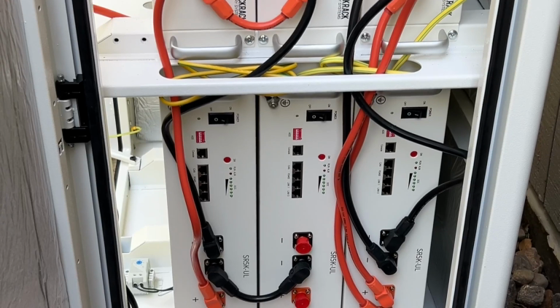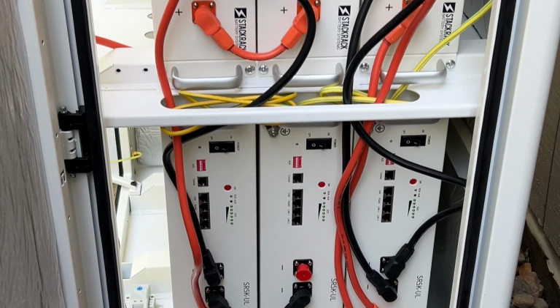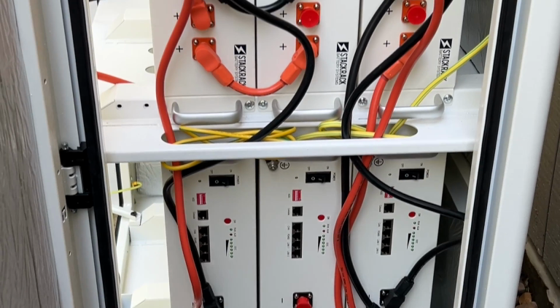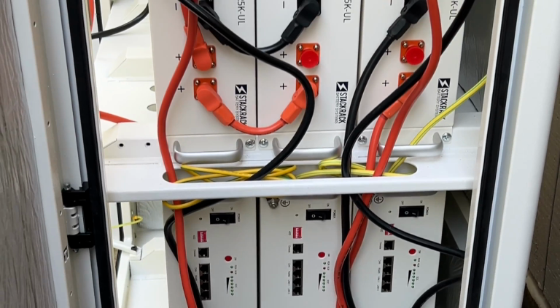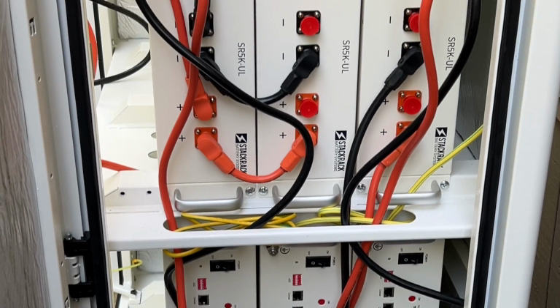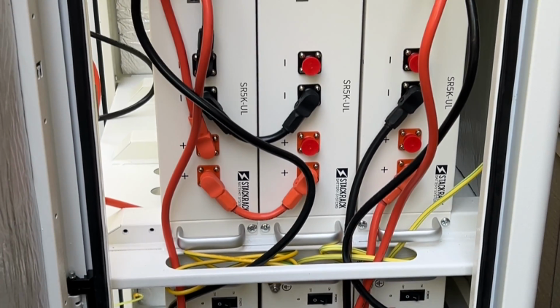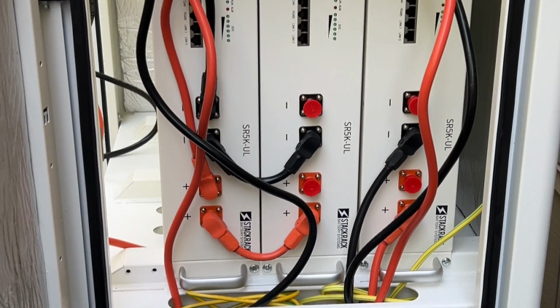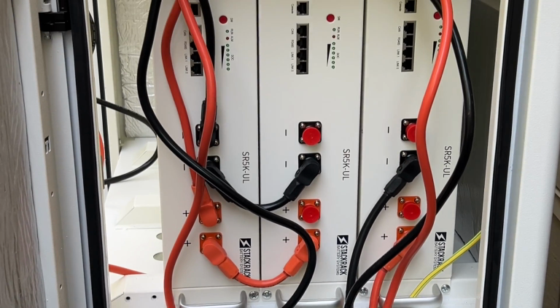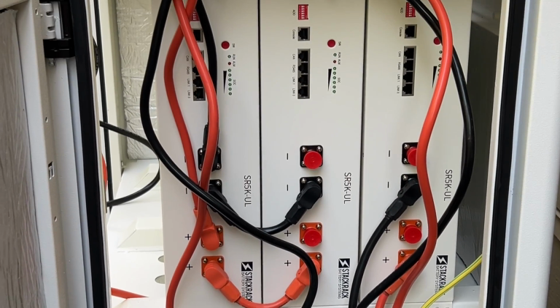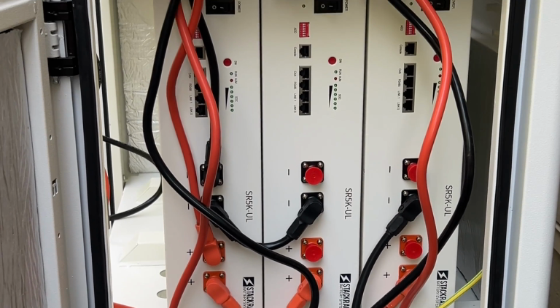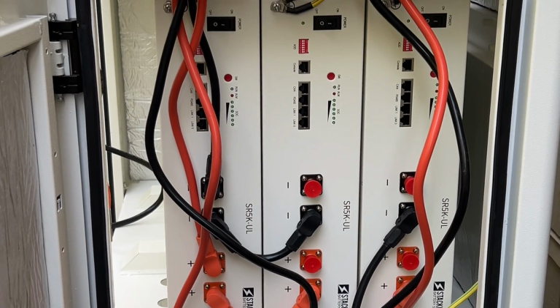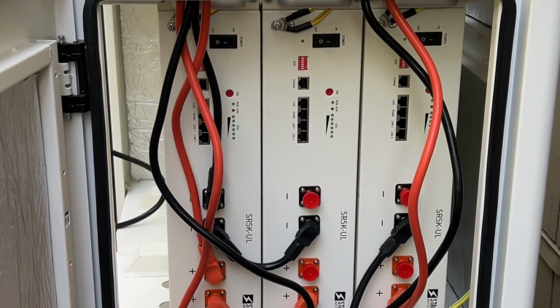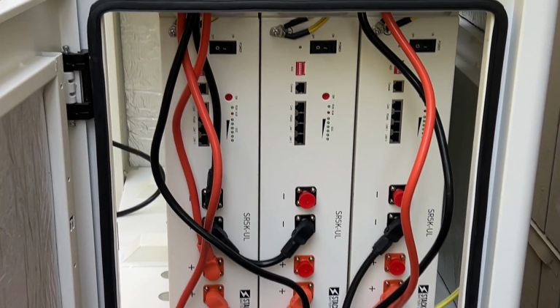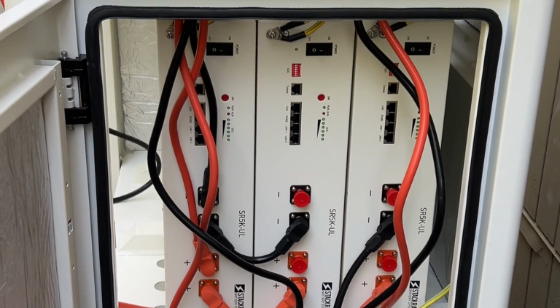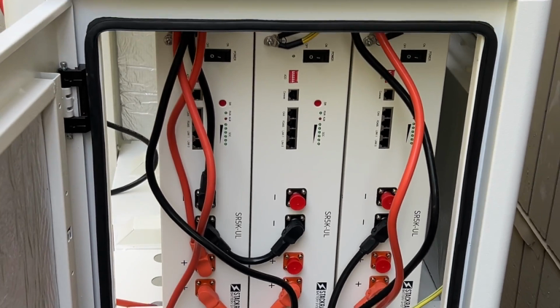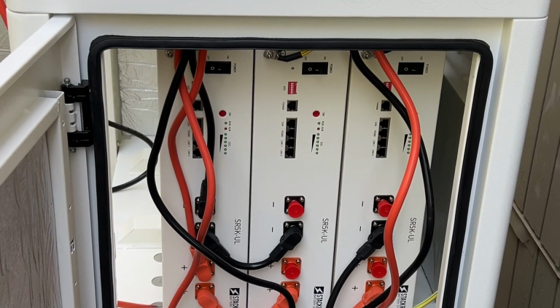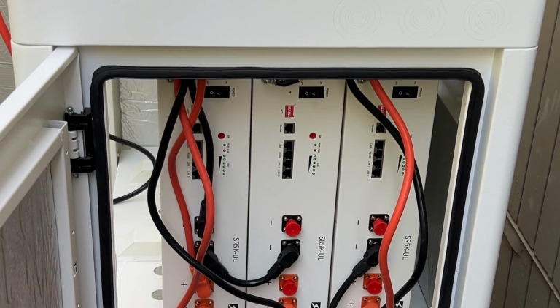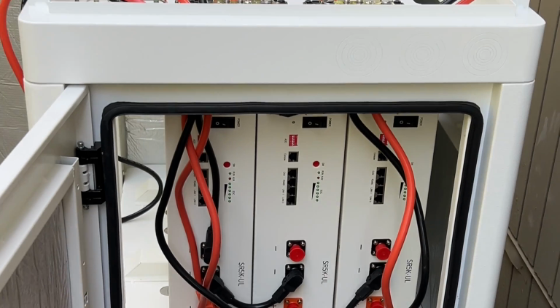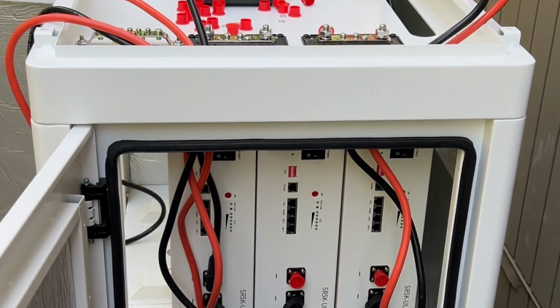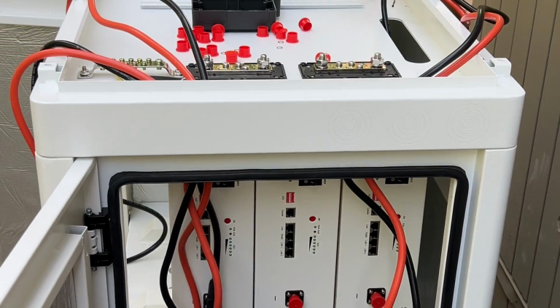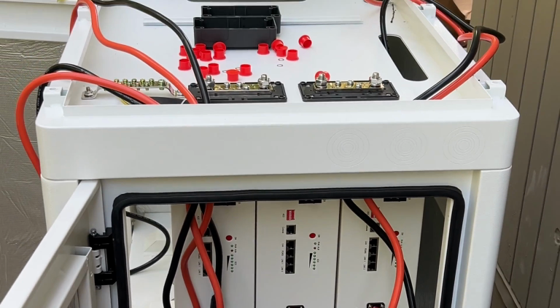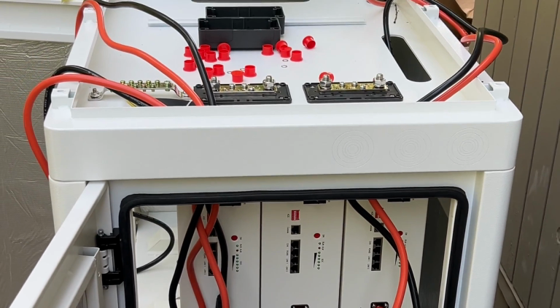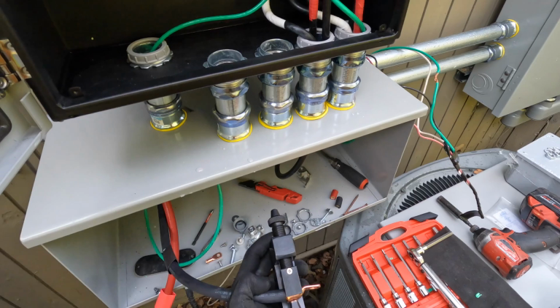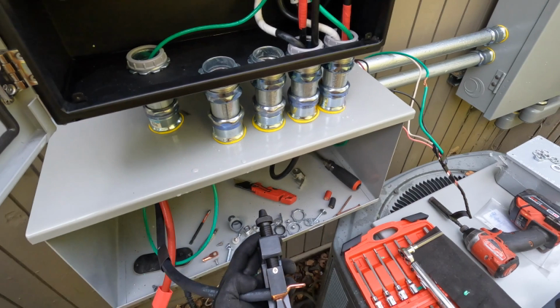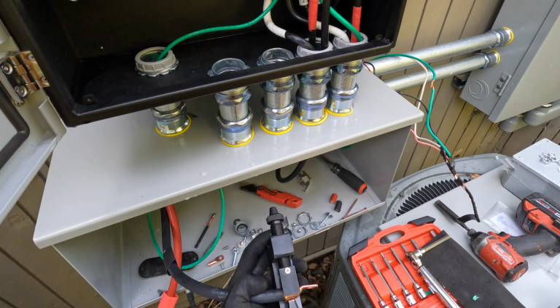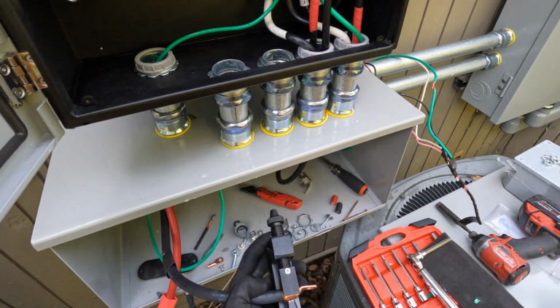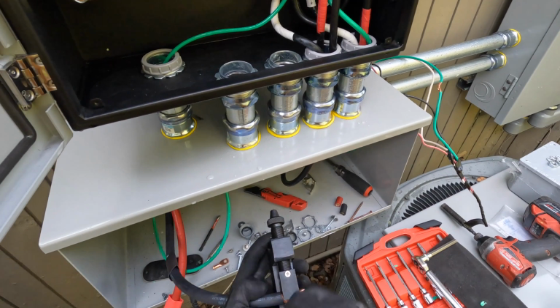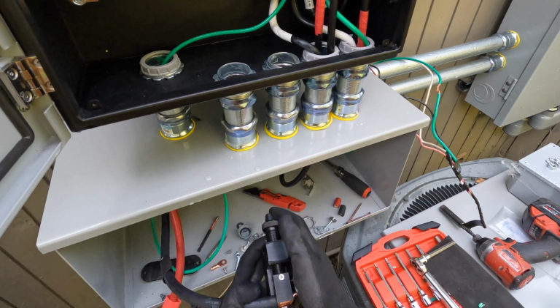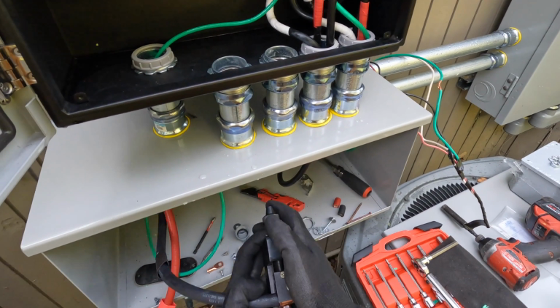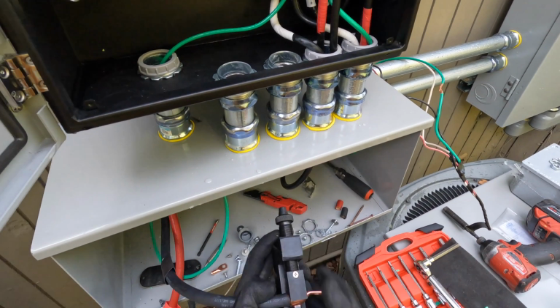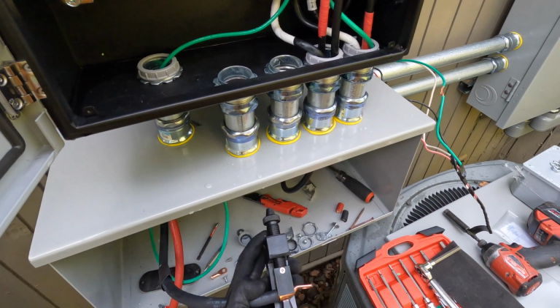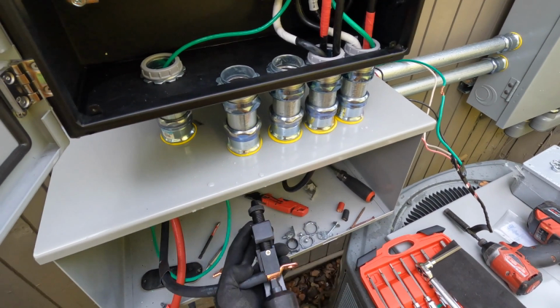After connecting batteries on the bus bars located on the top of the cabinet, we can run wires to connect the battery cabinet to the Solark unit.